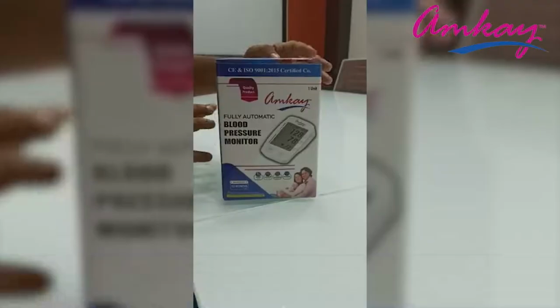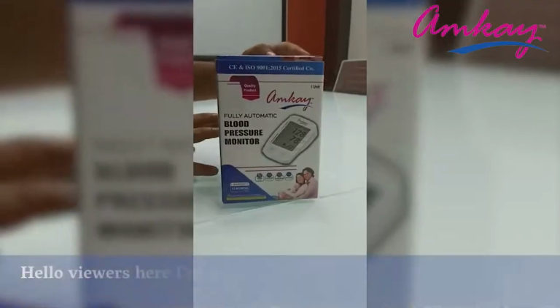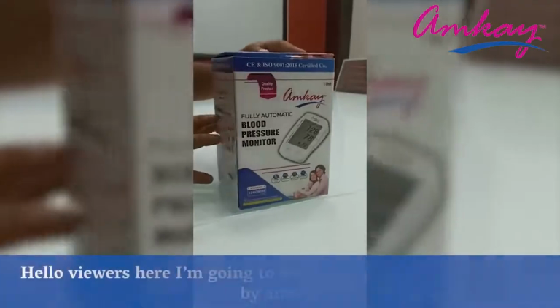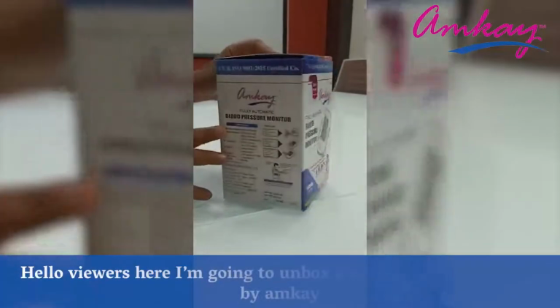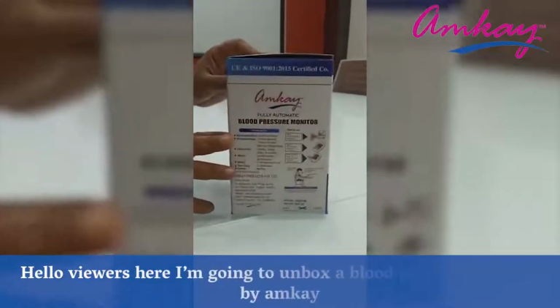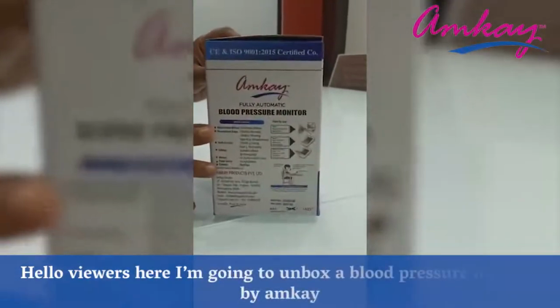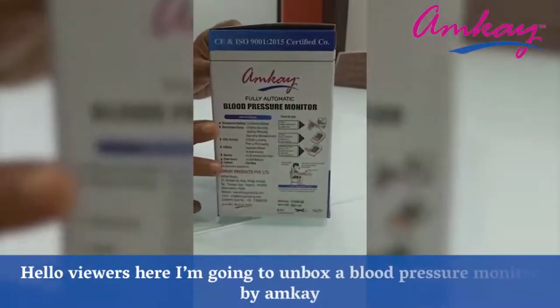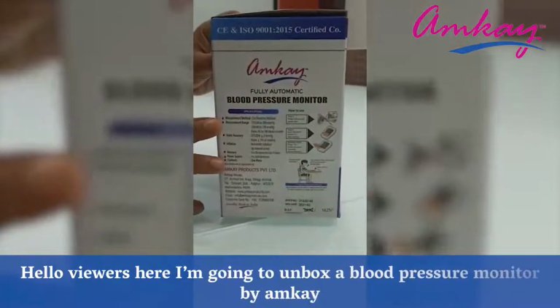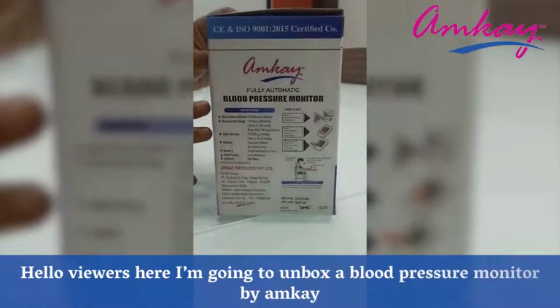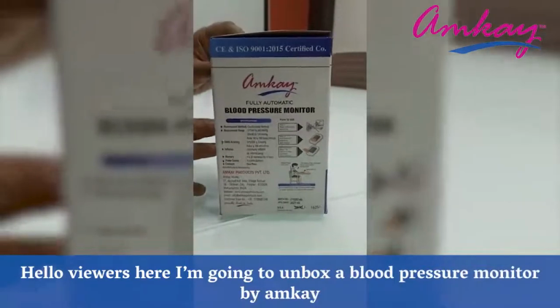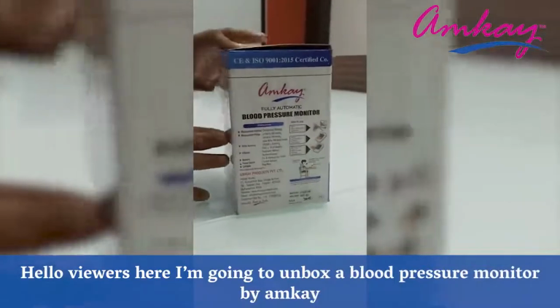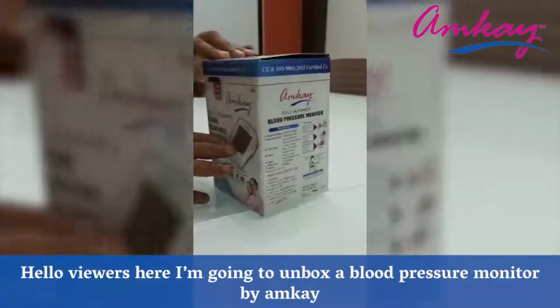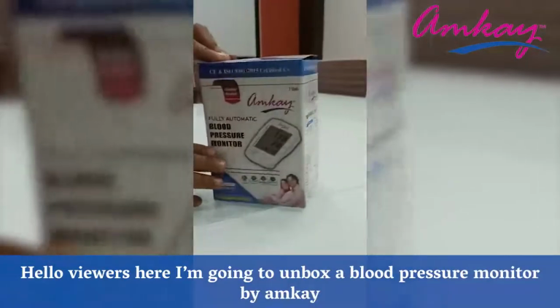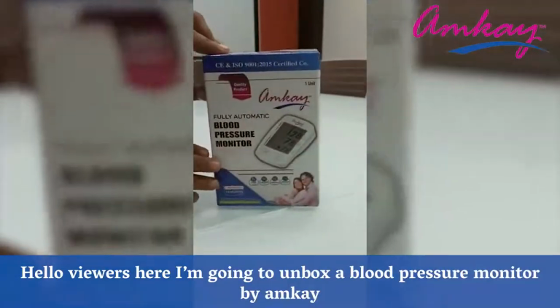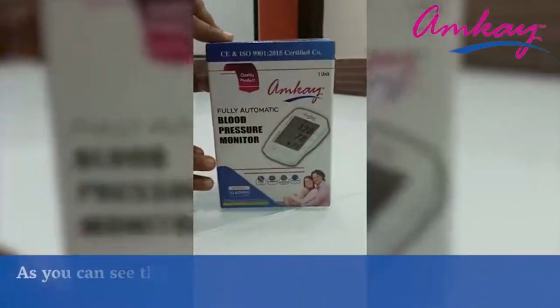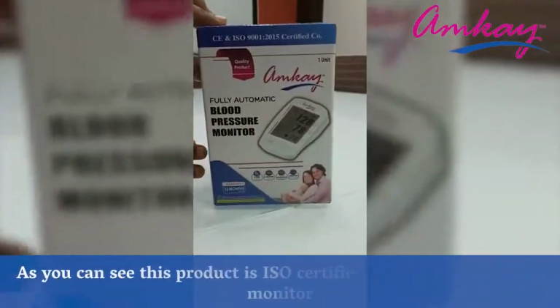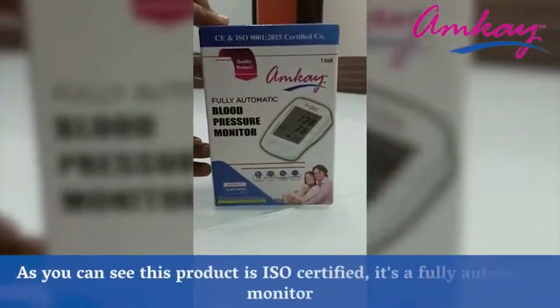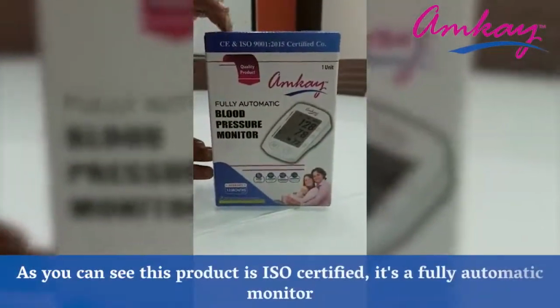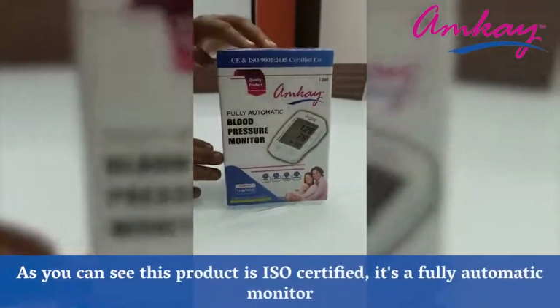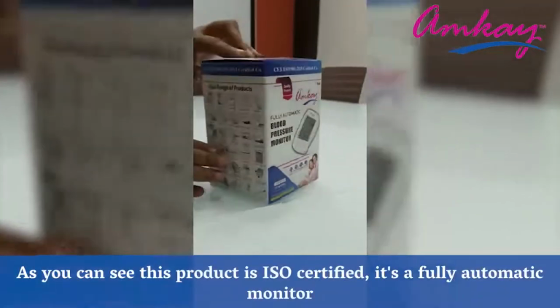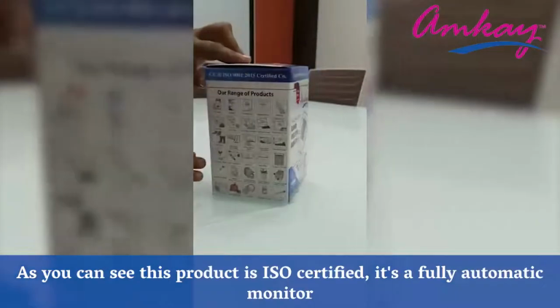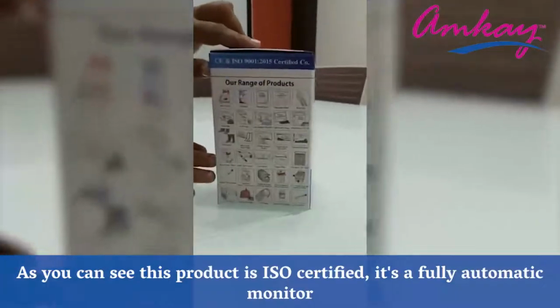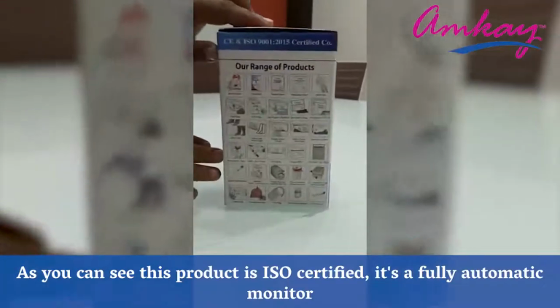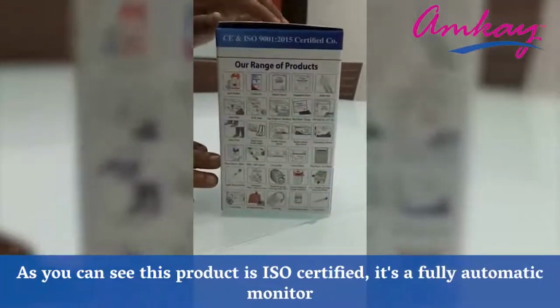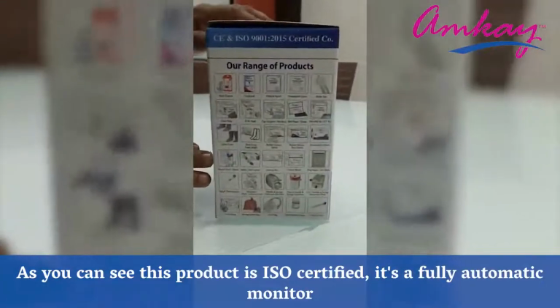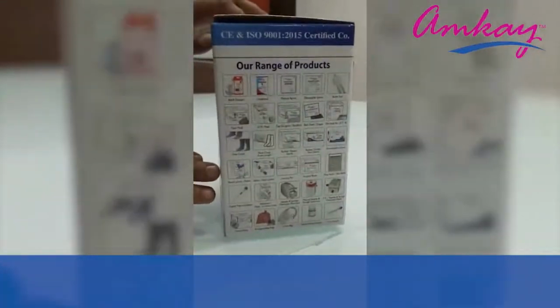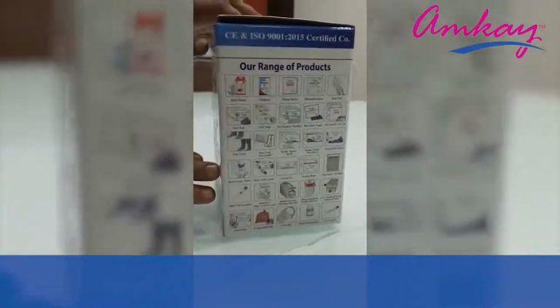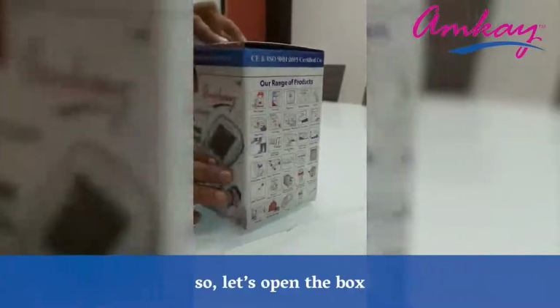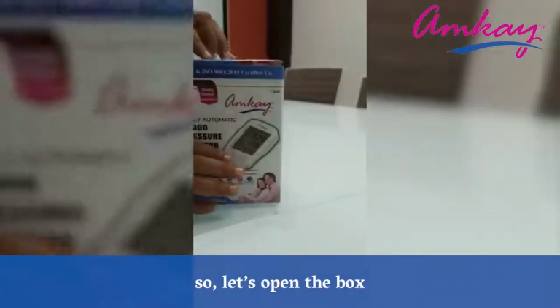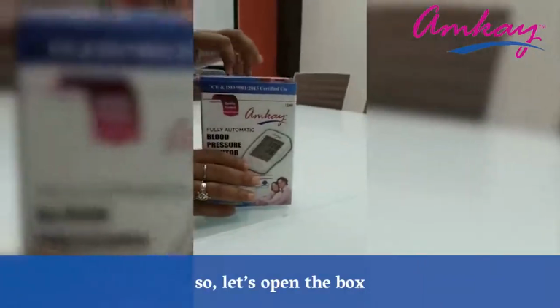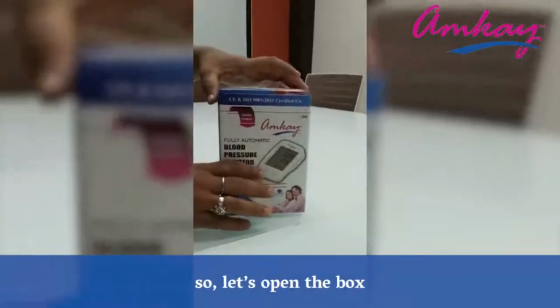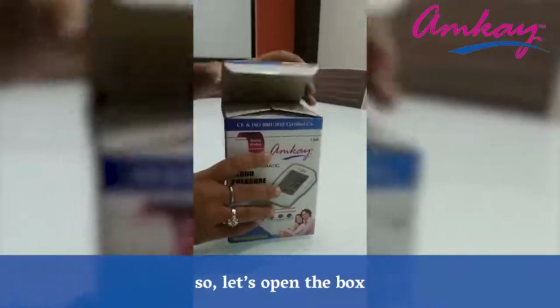Hello viewers, here I'm going to unbox a blood pressure monitor by Amkay. As you can see, this product is ISO certified and it's a fully automatic monitor. So let's open the box.